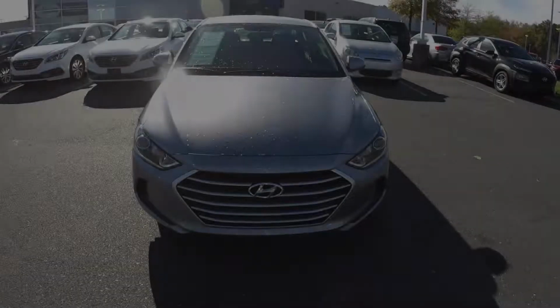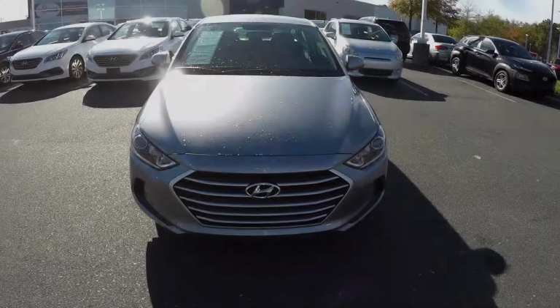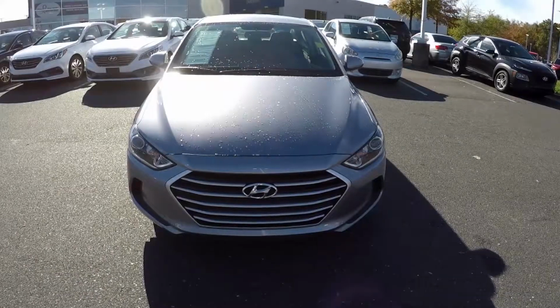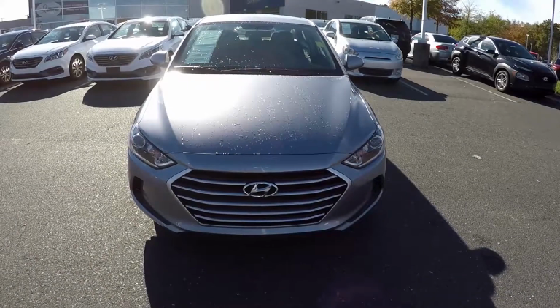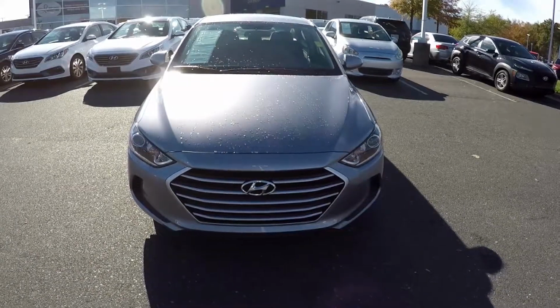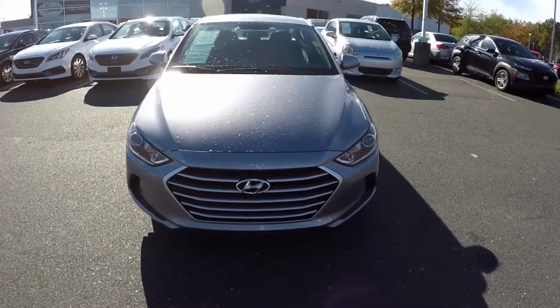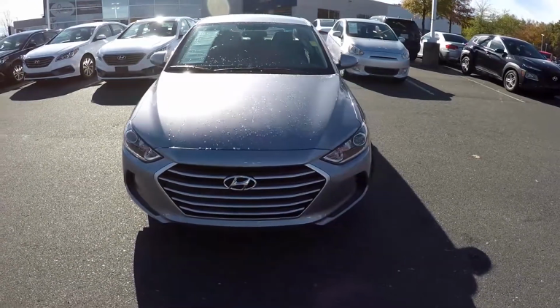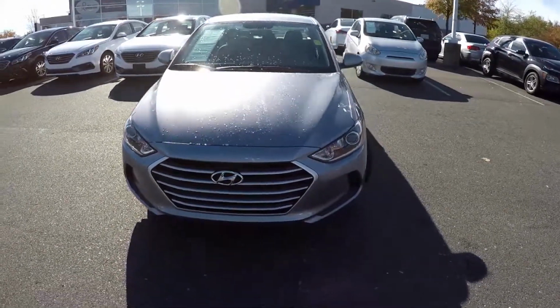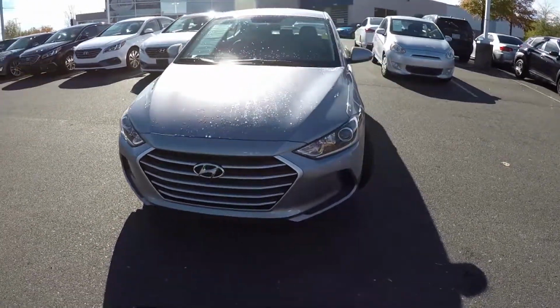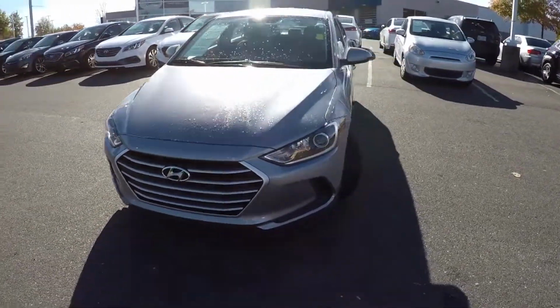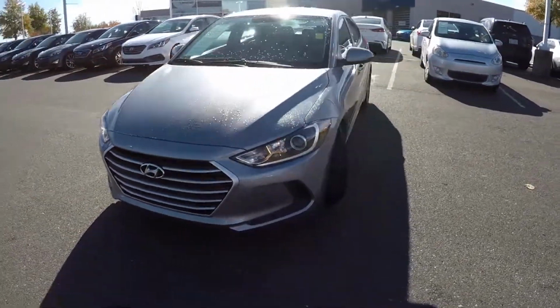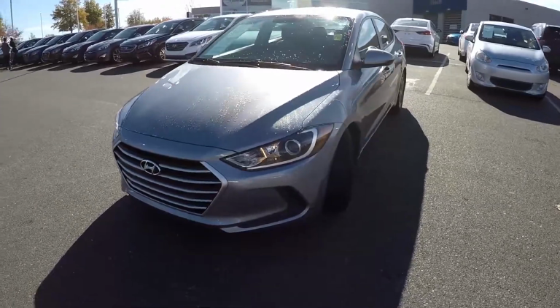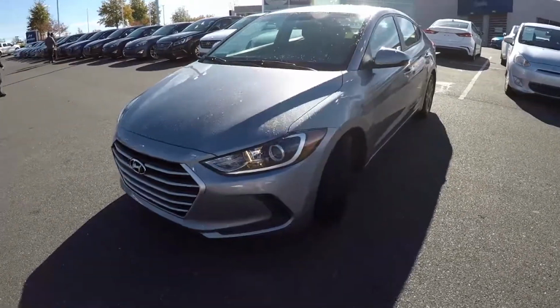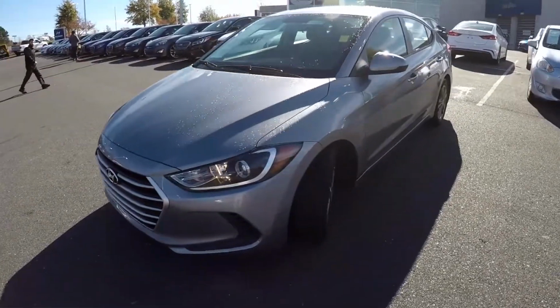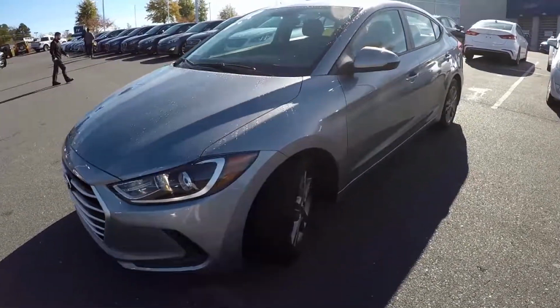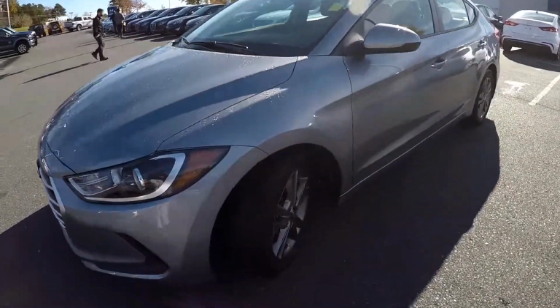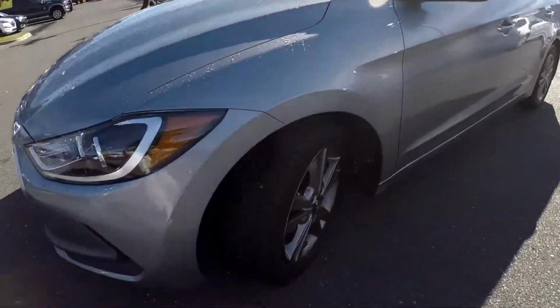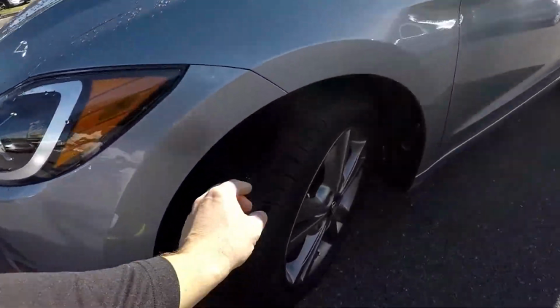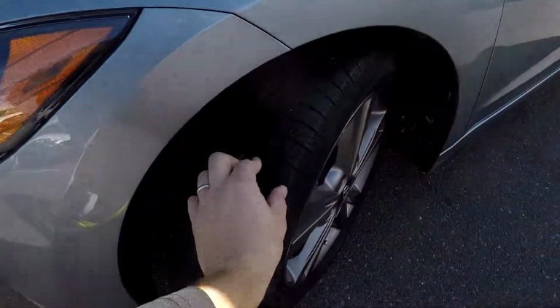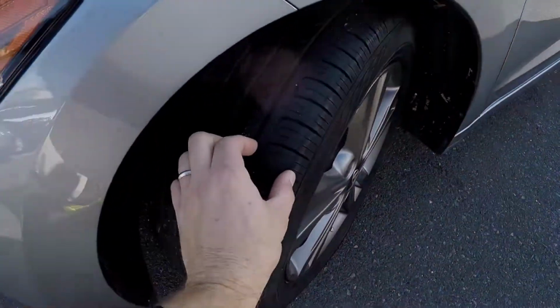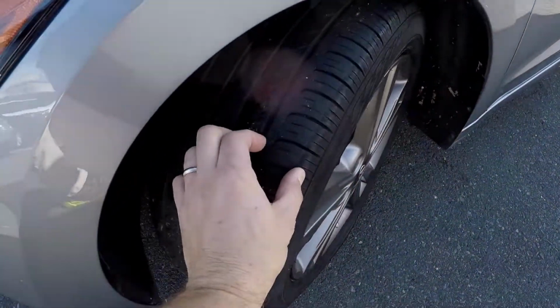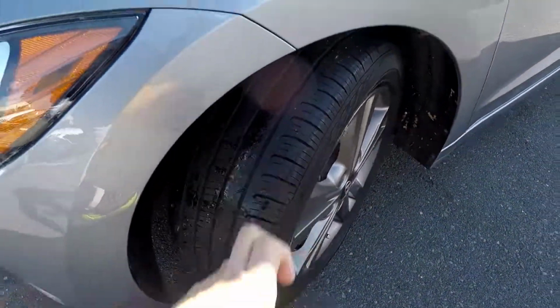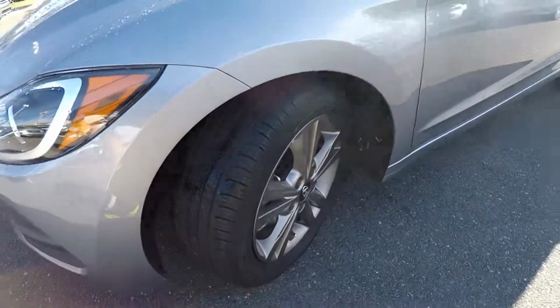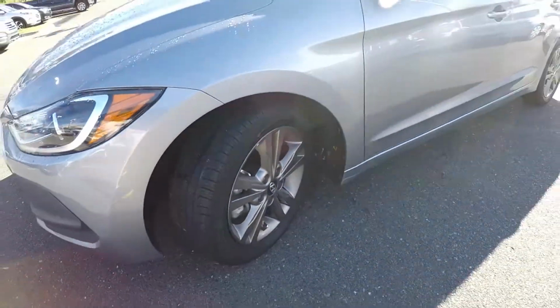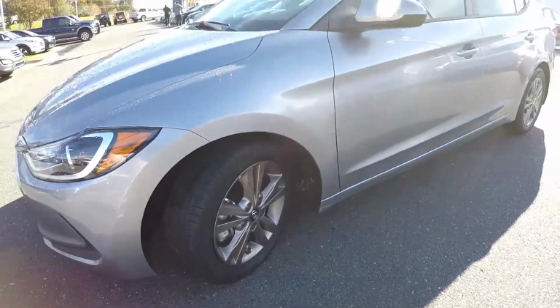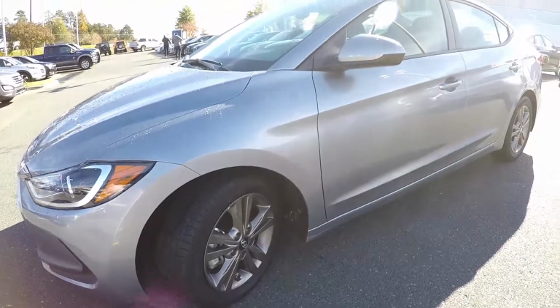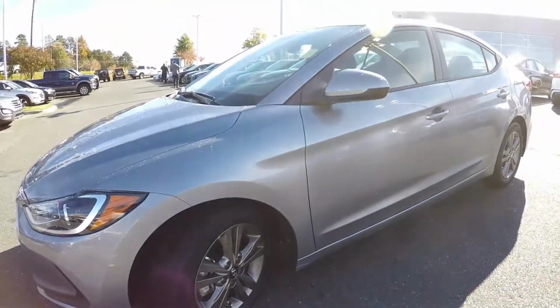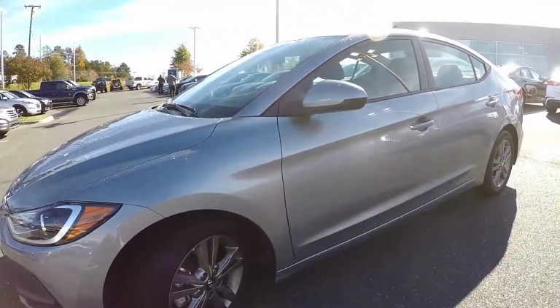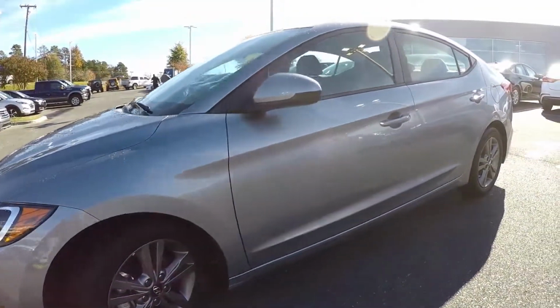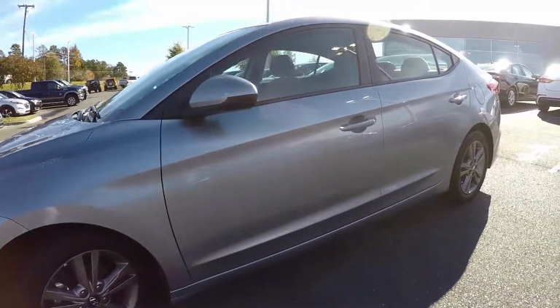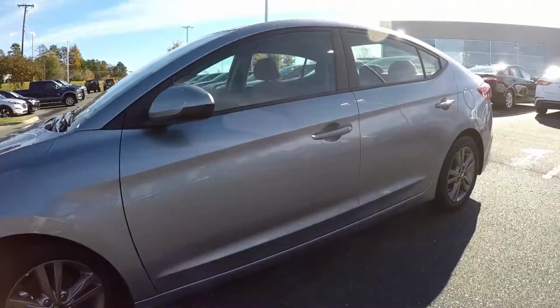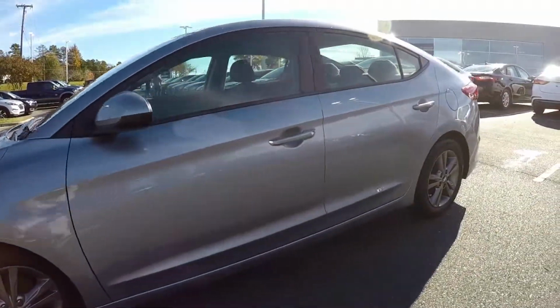Today we're at Keffer Hyundai doing a walk around on a 2017 Hyundai Elantra. We're going to start right up front checking those tires, just going to be looking for any dents, any dings, any scratches.